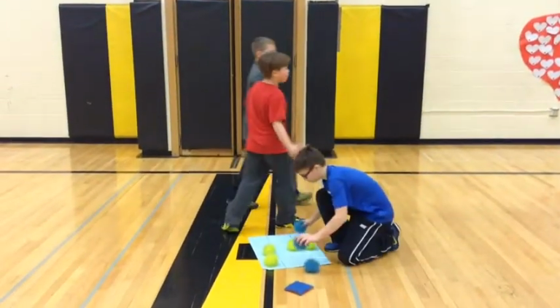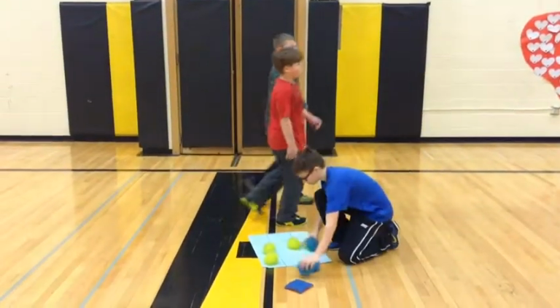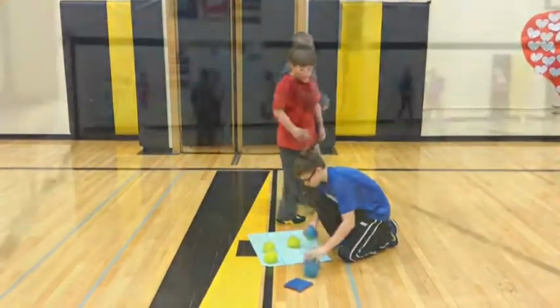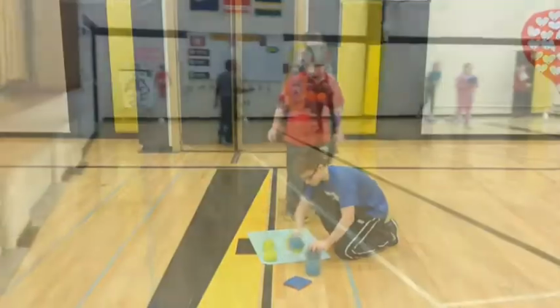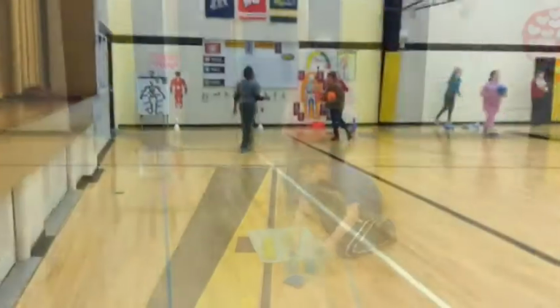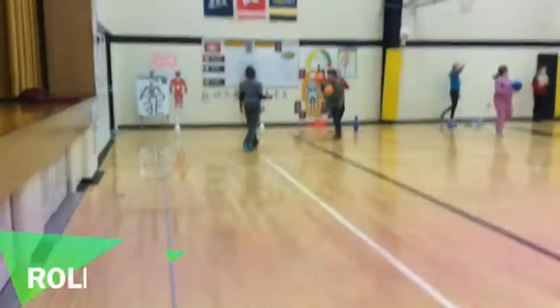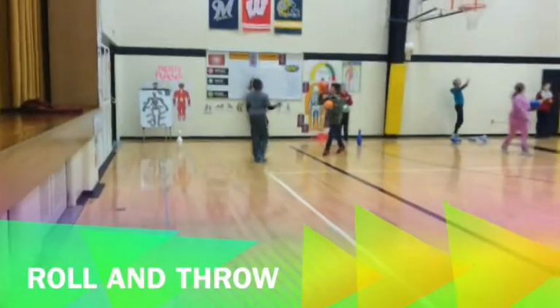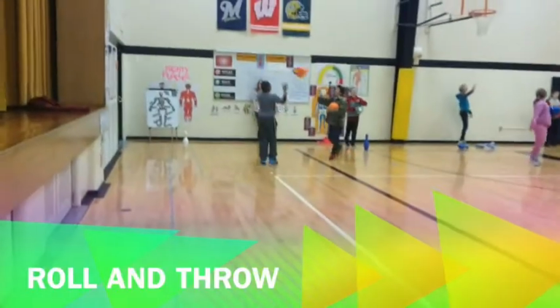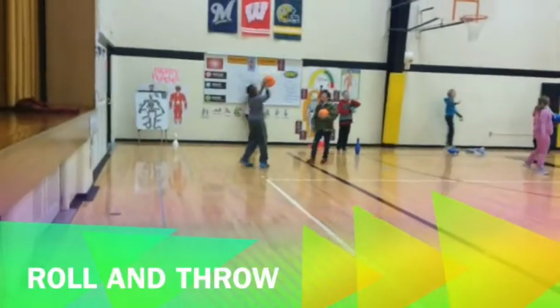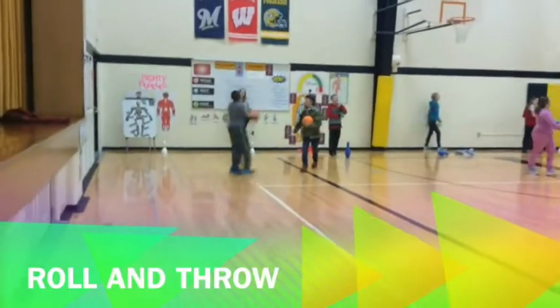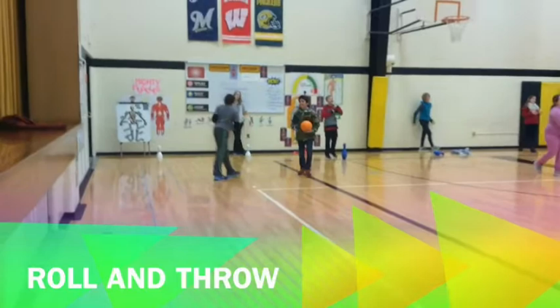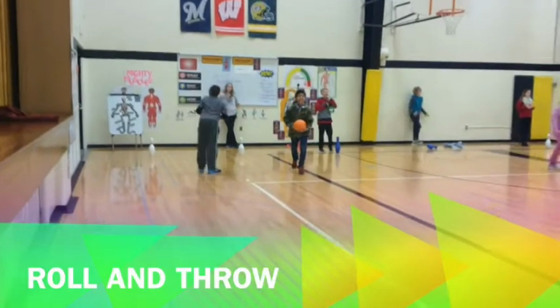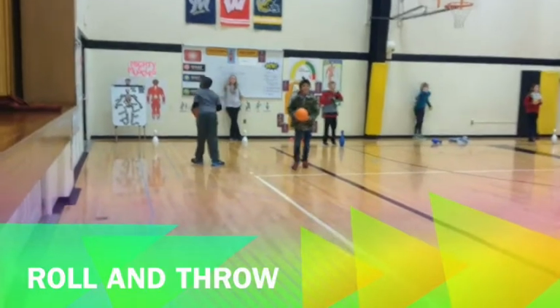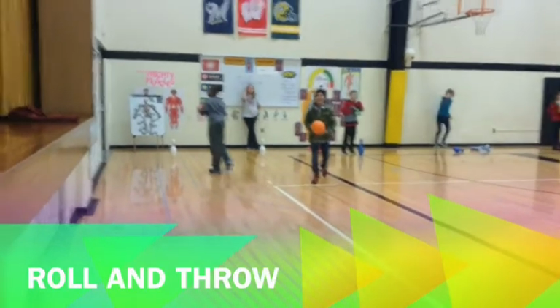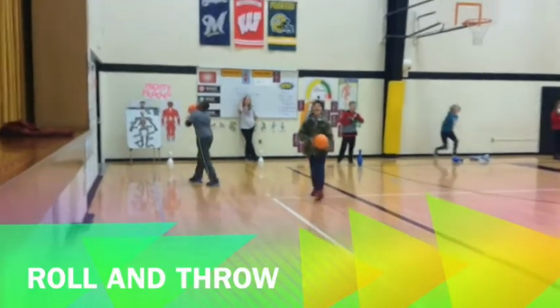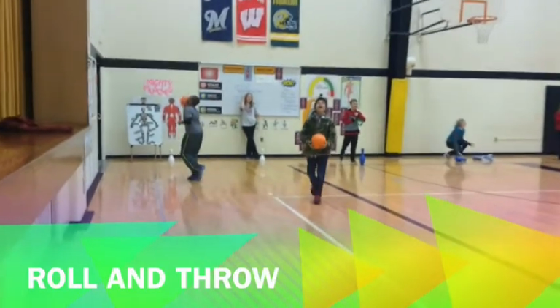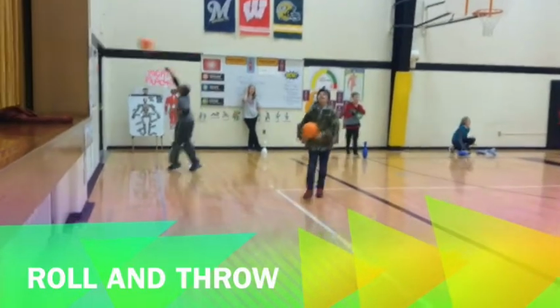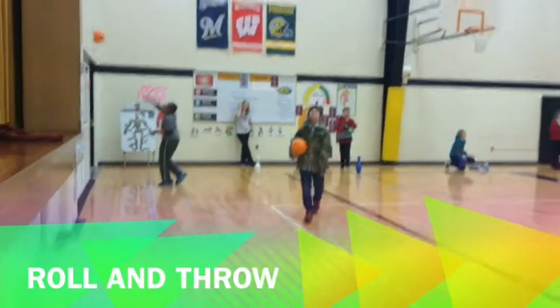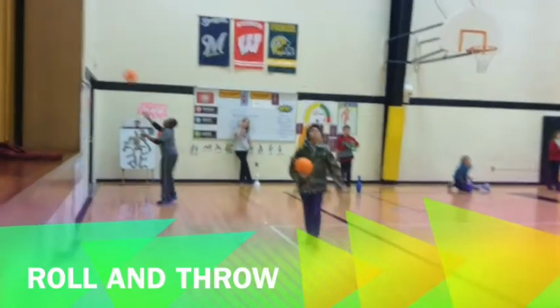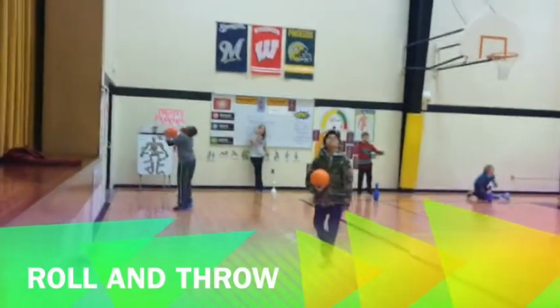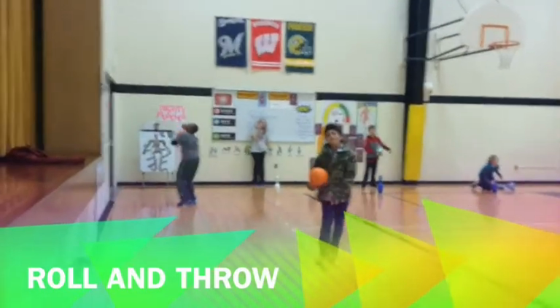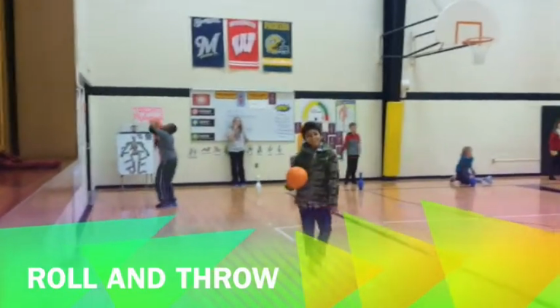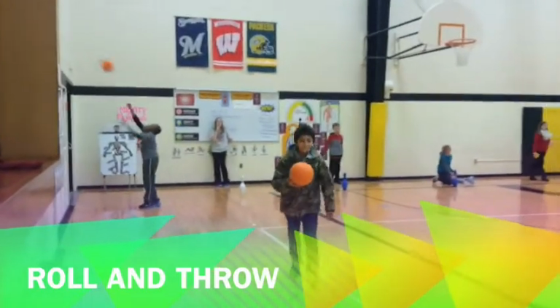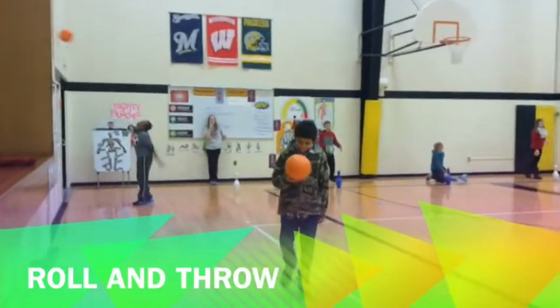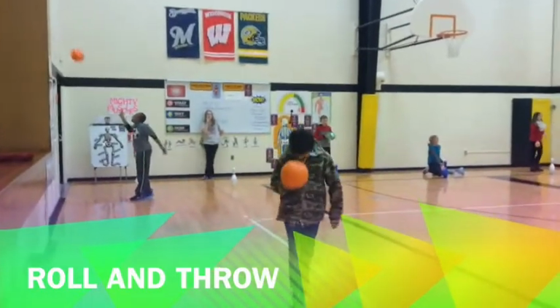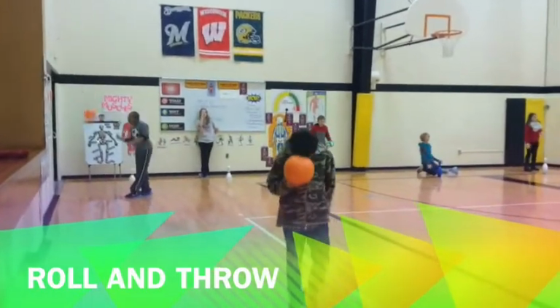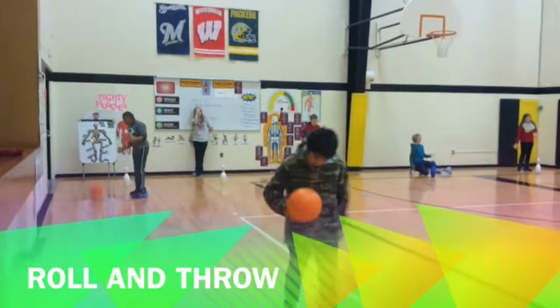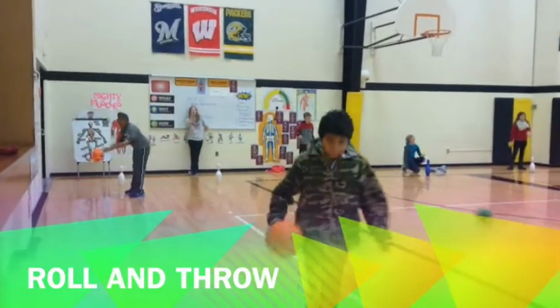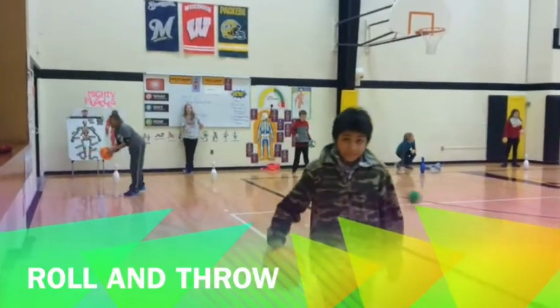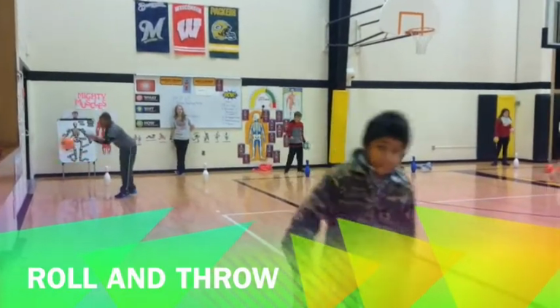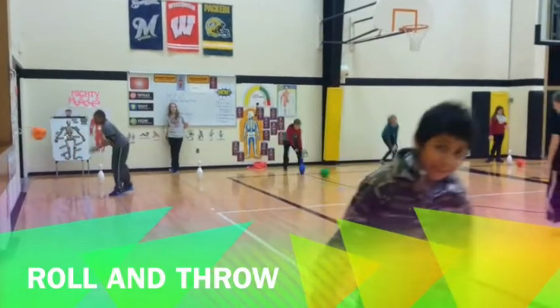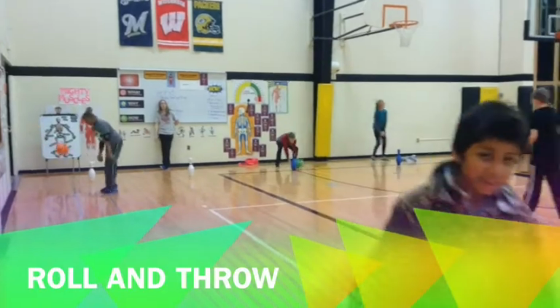Nice job, boys. This team has all moved up to our rolling bowling unit, and it's called Roll and Throw.